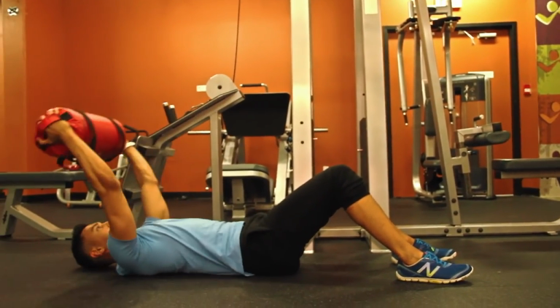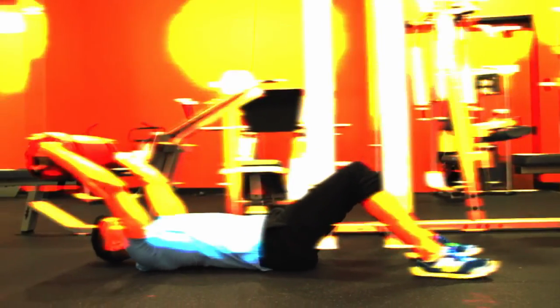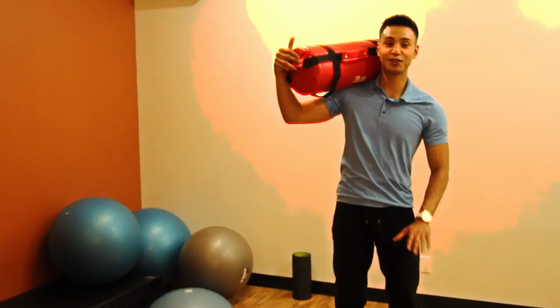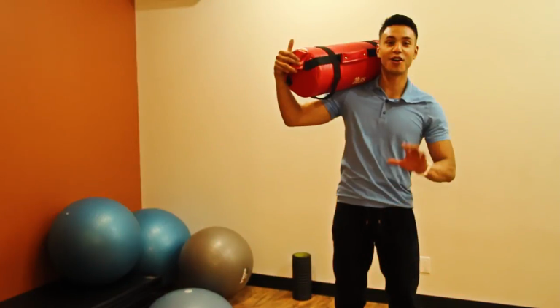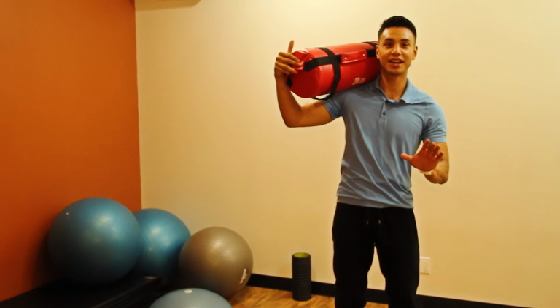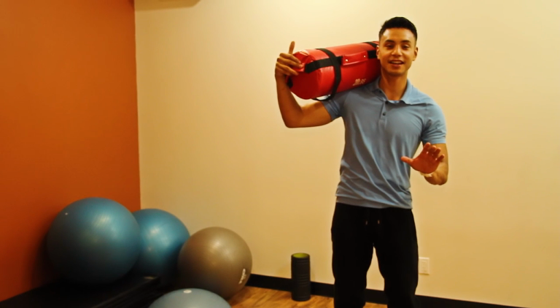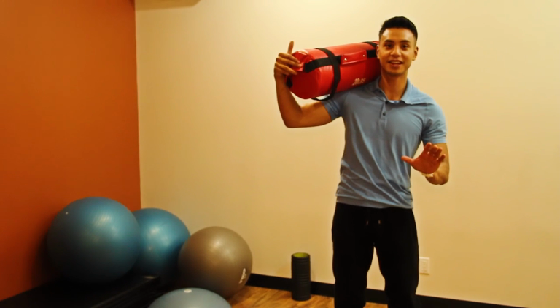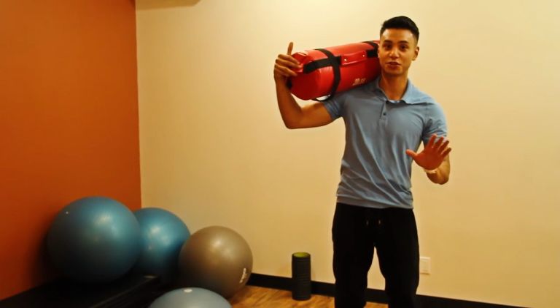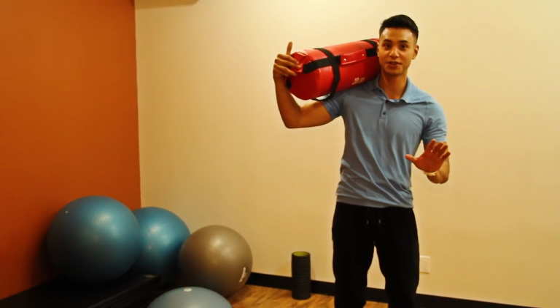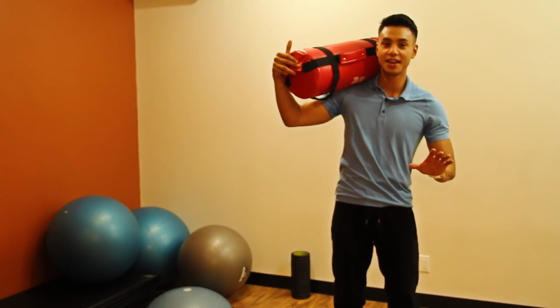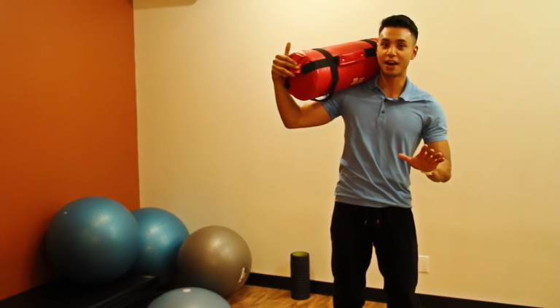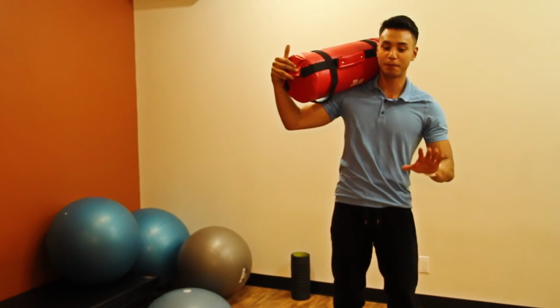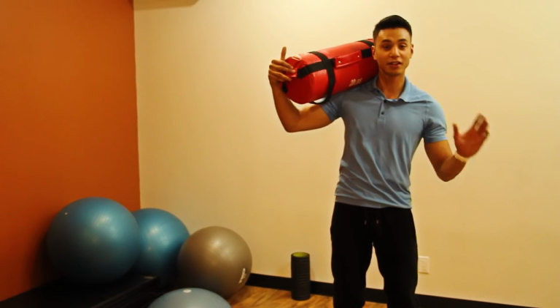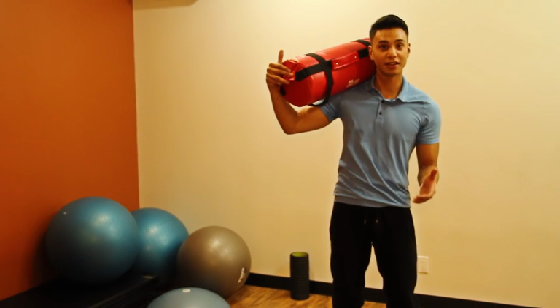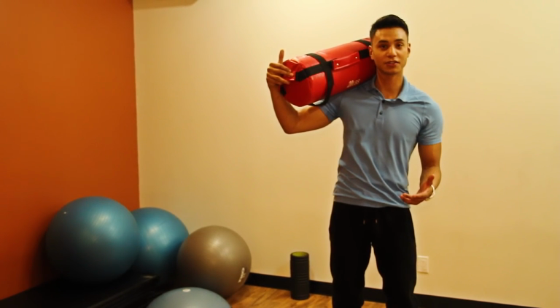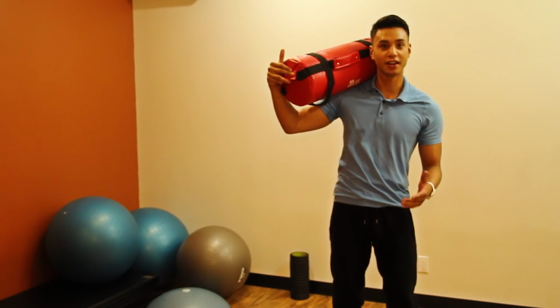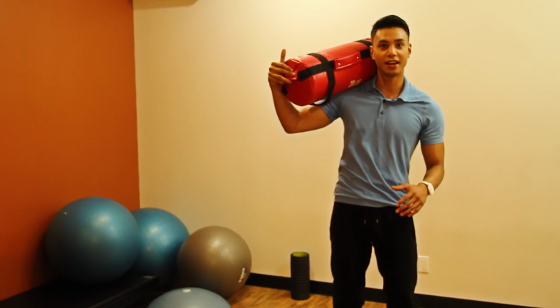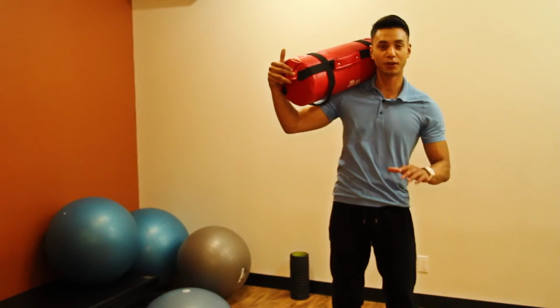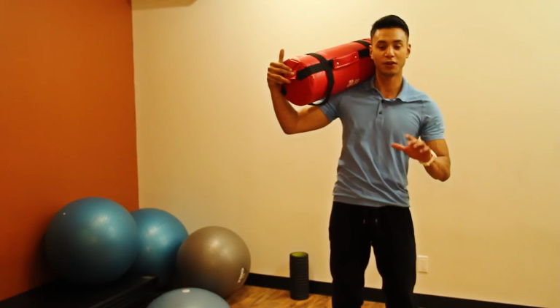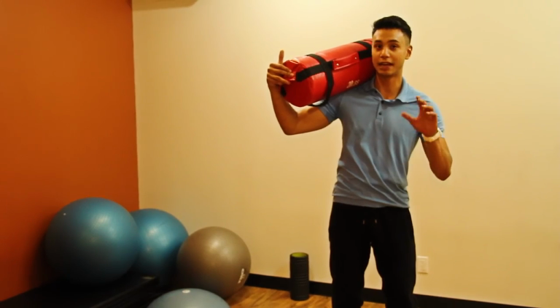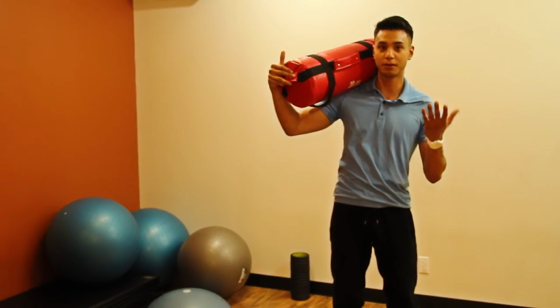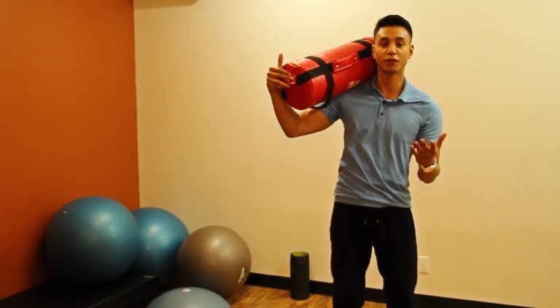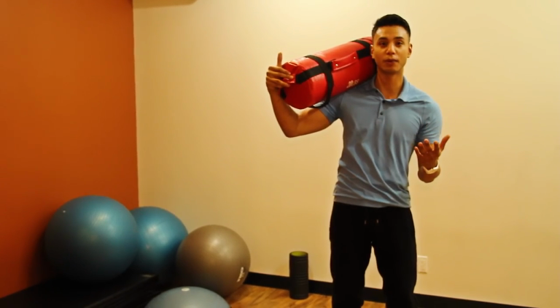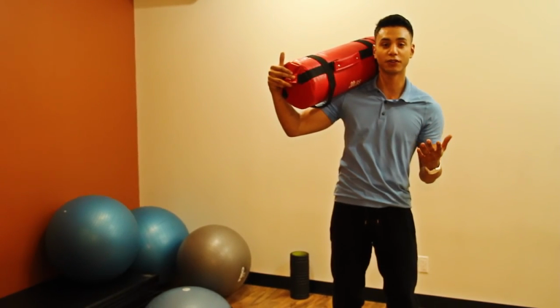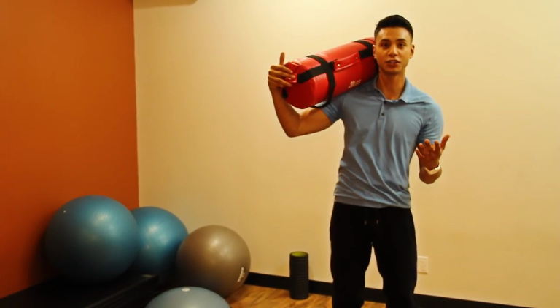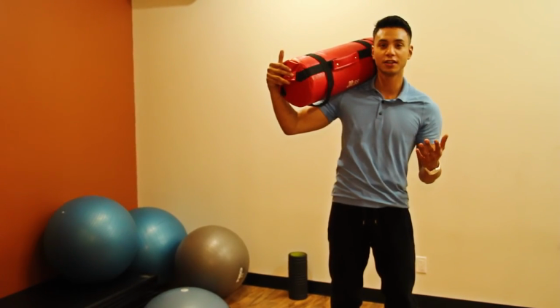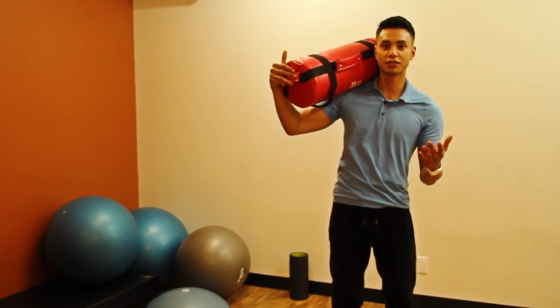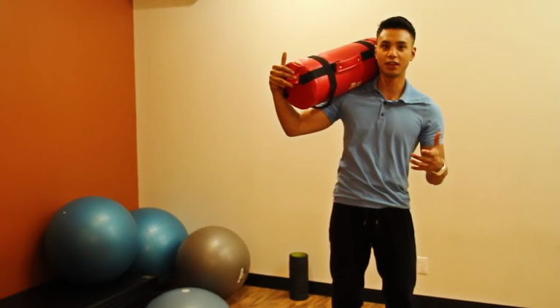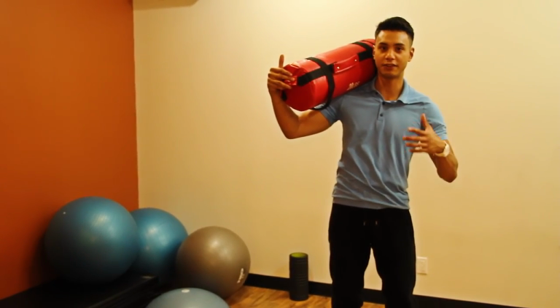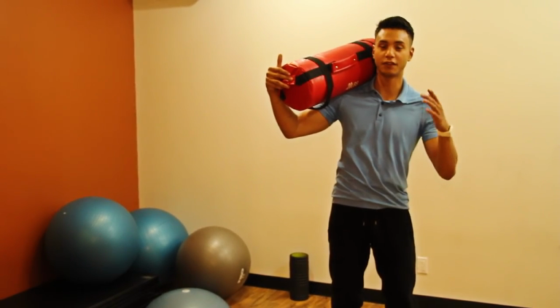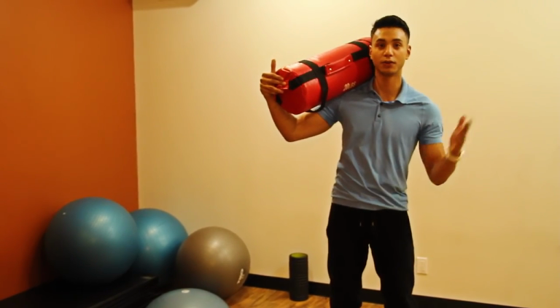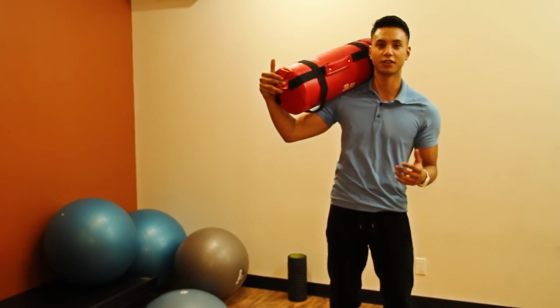Now that you've seen all the exercises, I'm going to put it all together into a circuit. I'll just be doing a few reps for each so you have an idea of how to do the circuit.